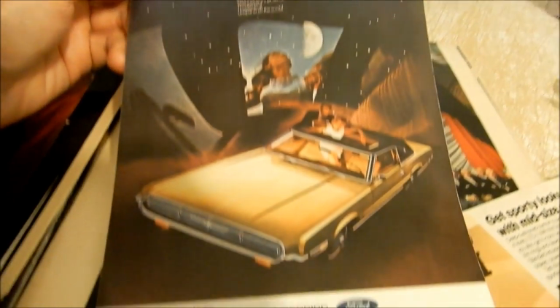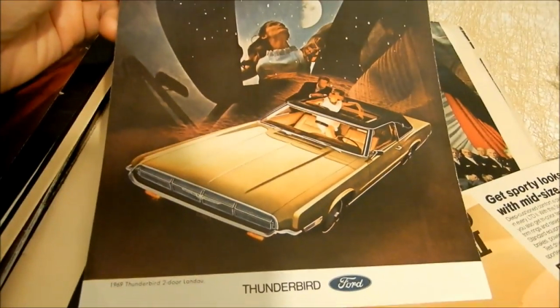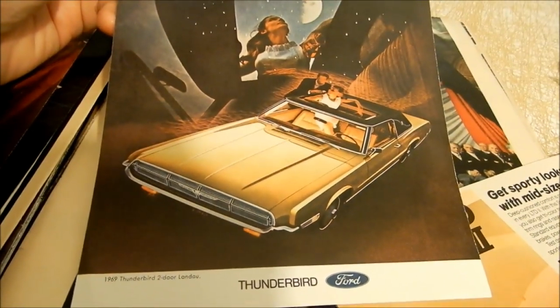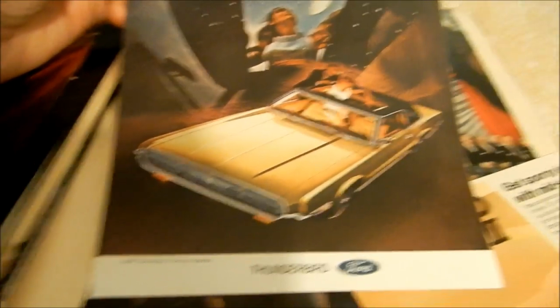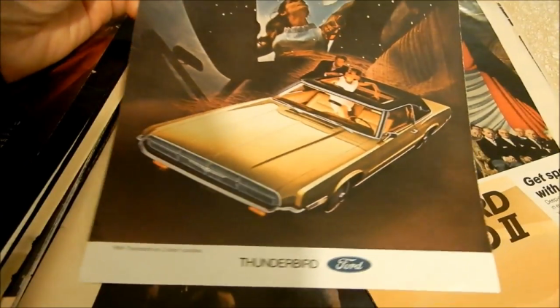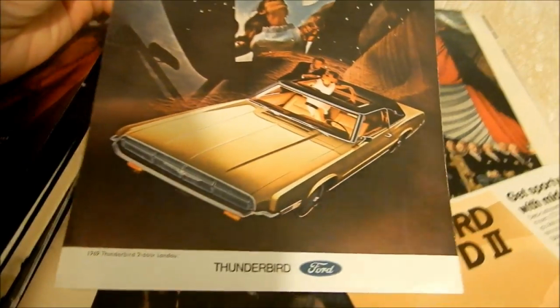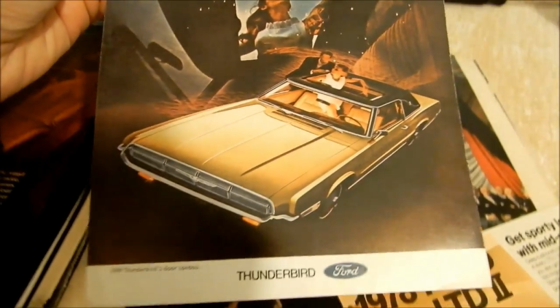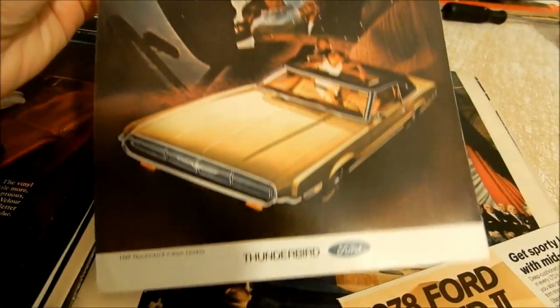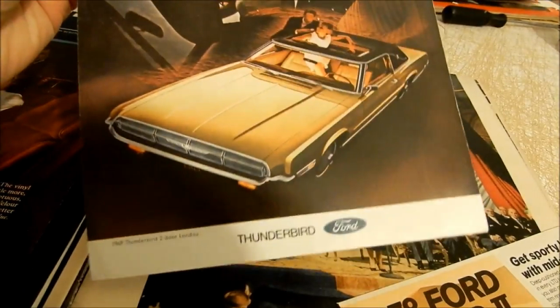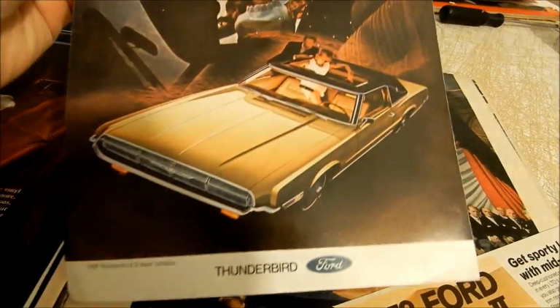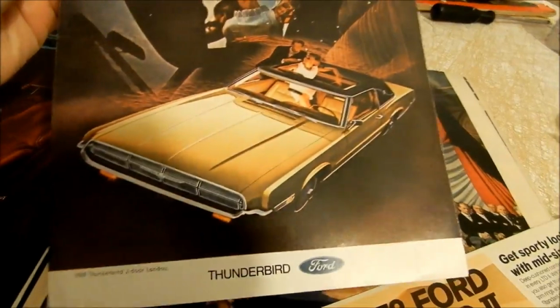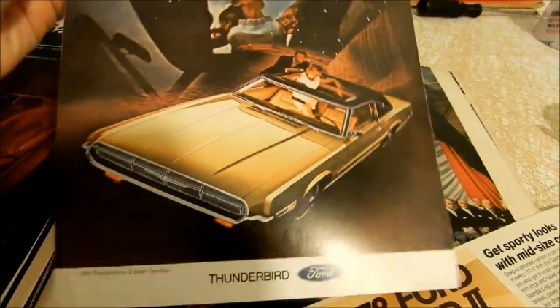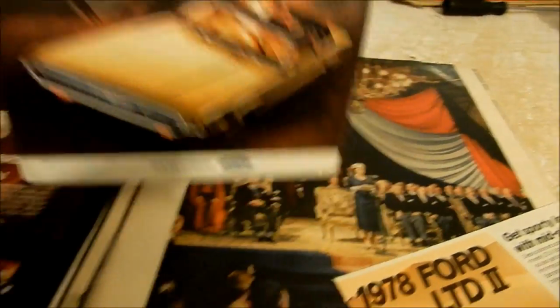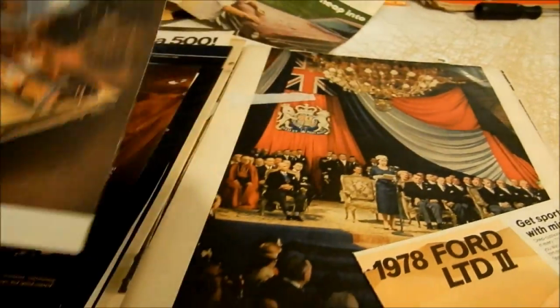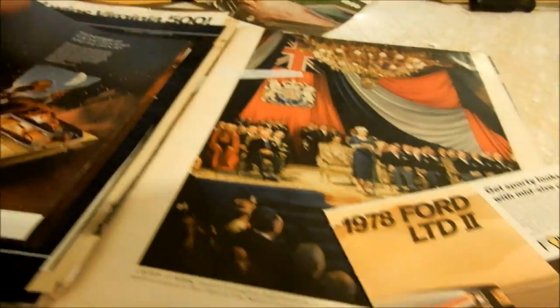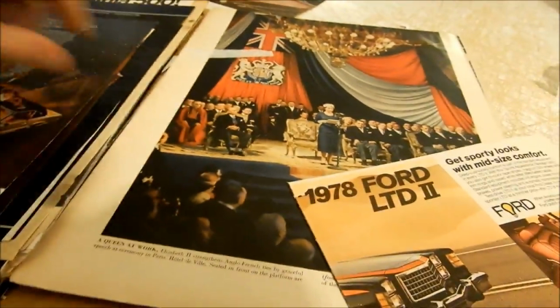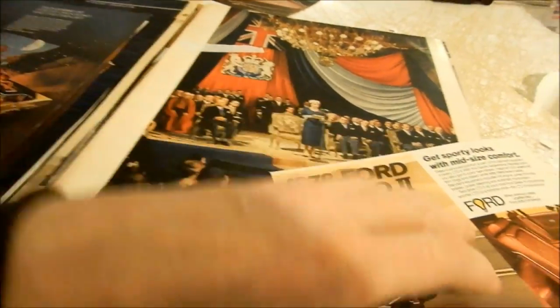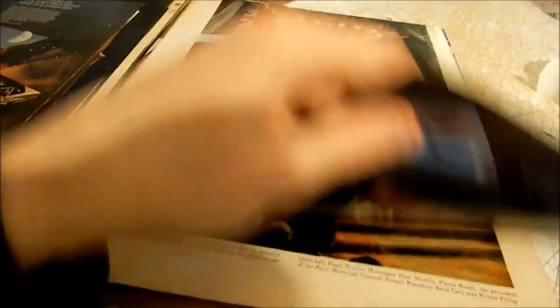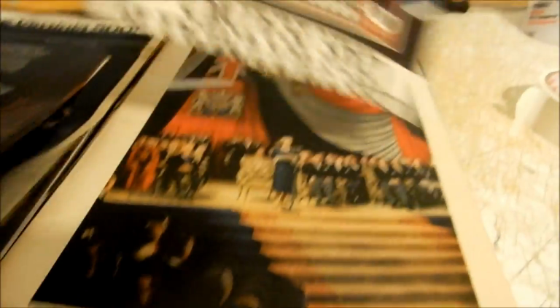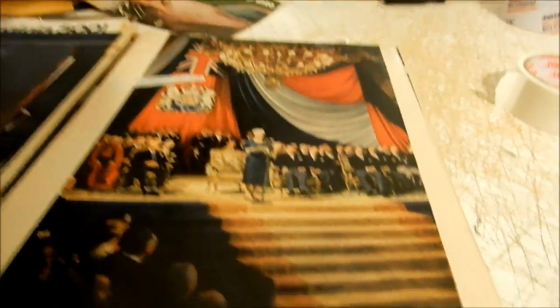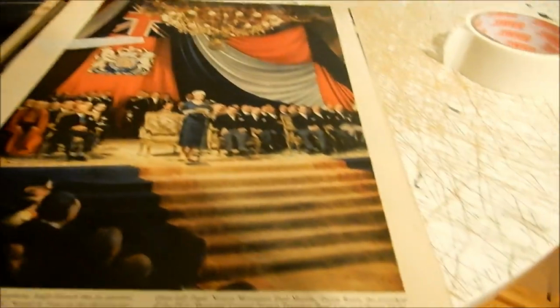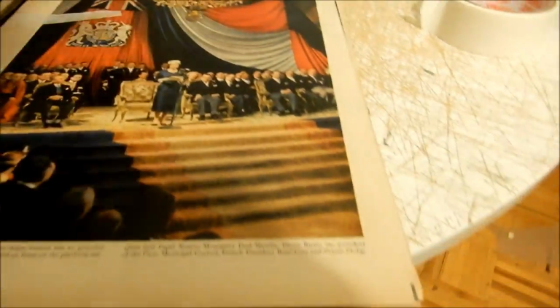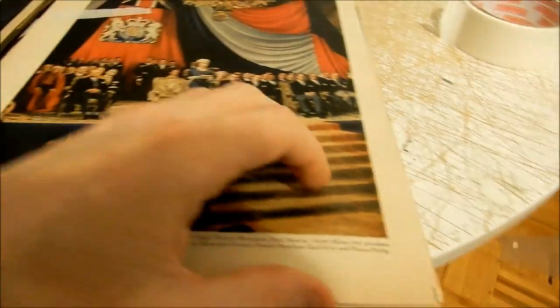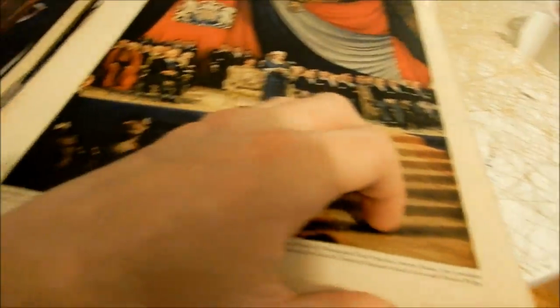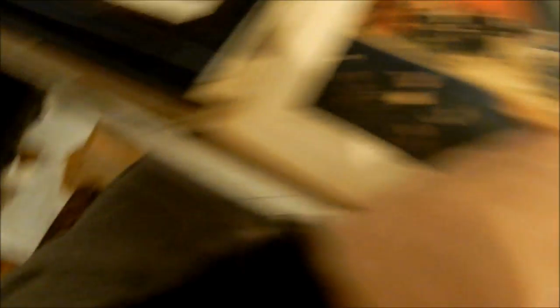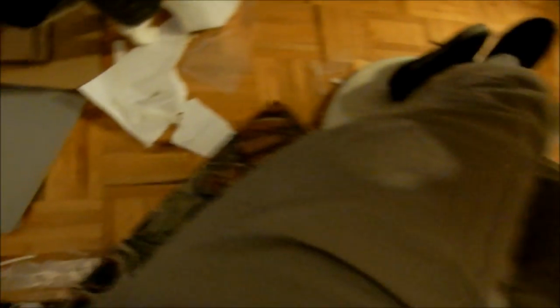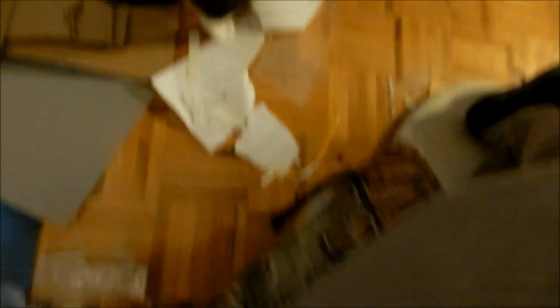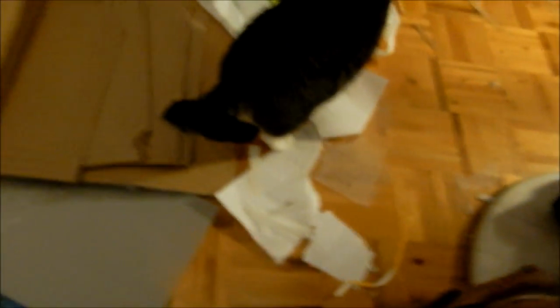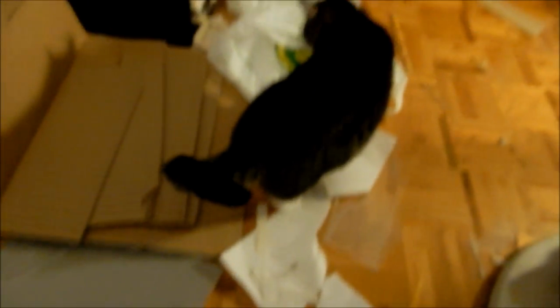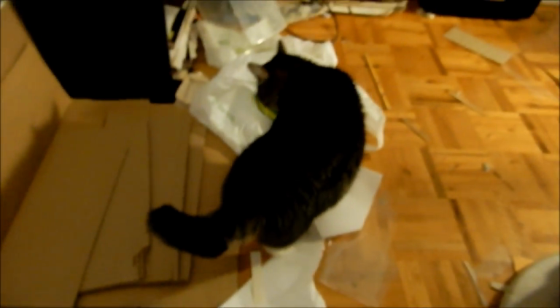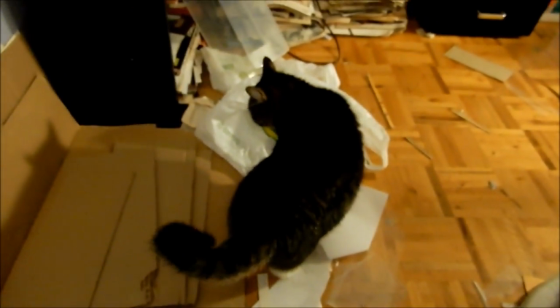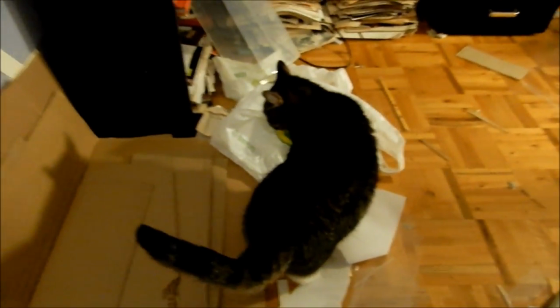Here's a '69 T-Bird — can you believe how long the hoods are on these cars? That's incredible.